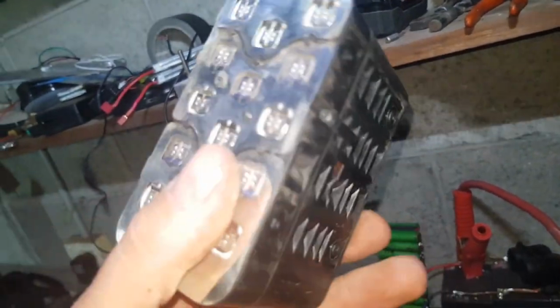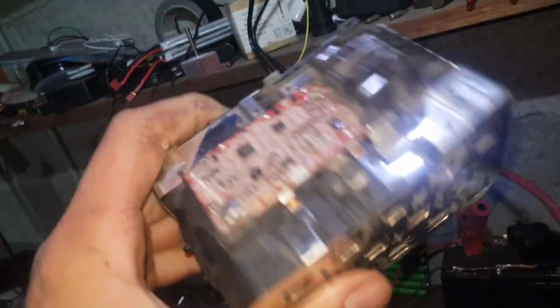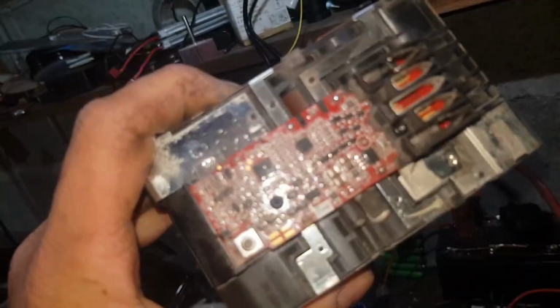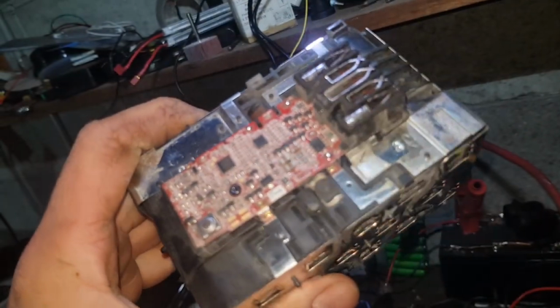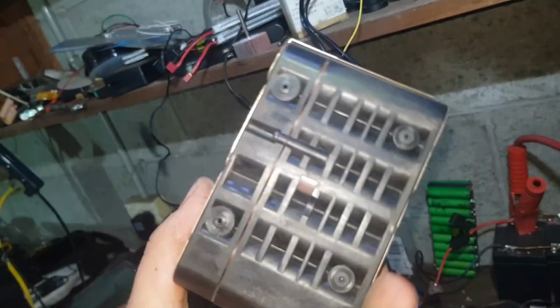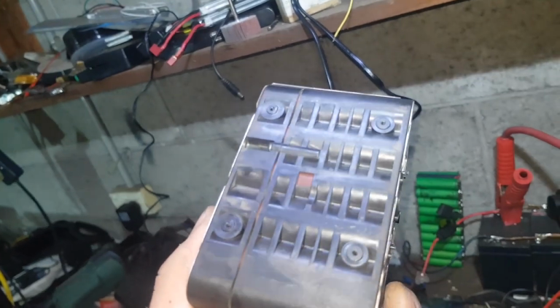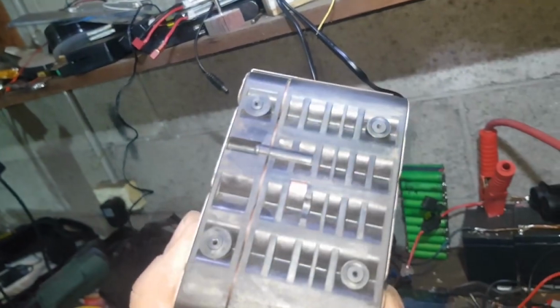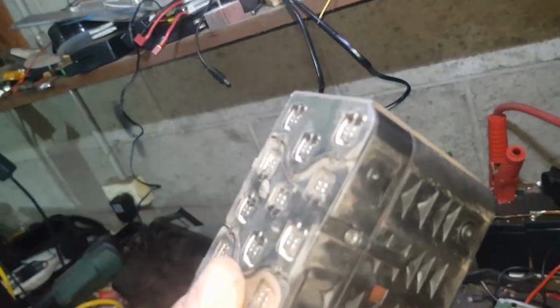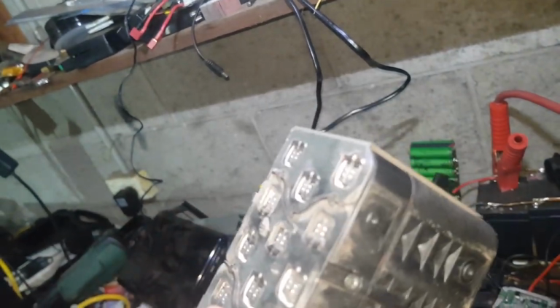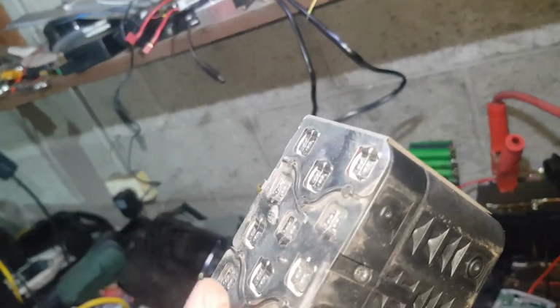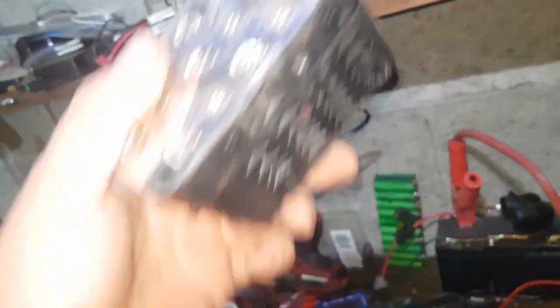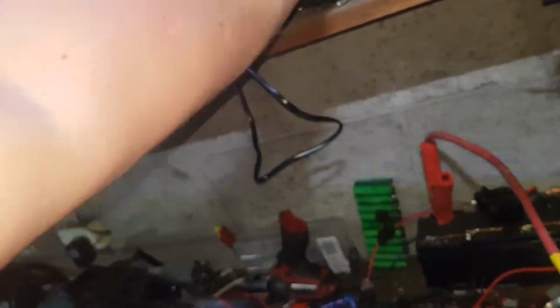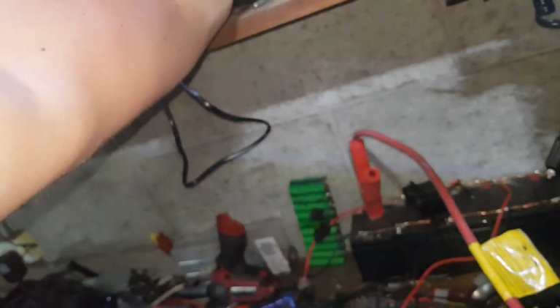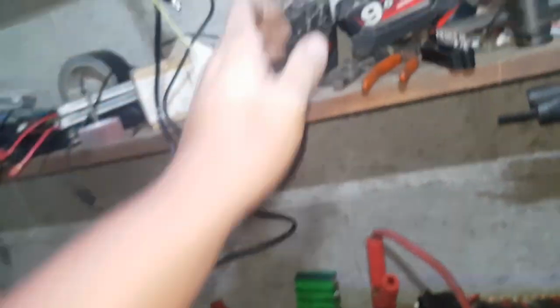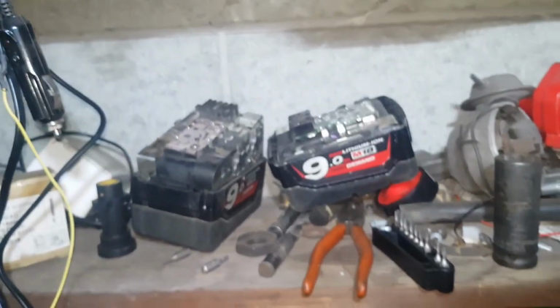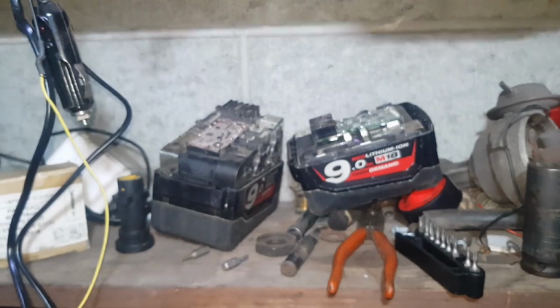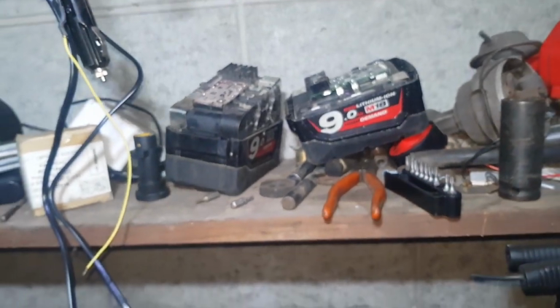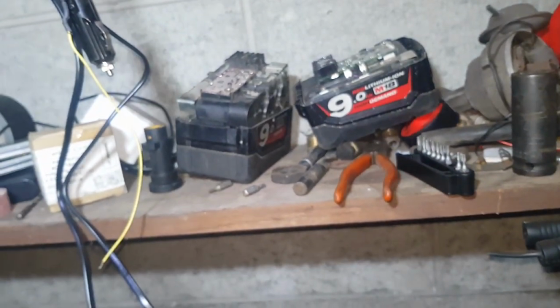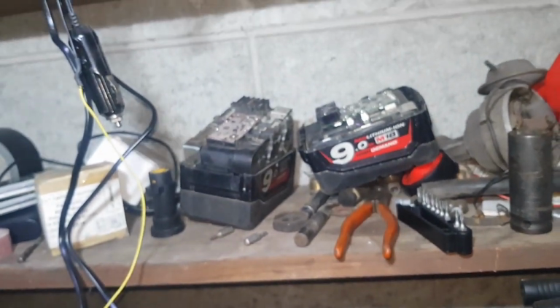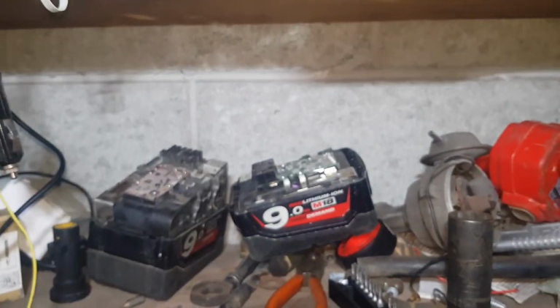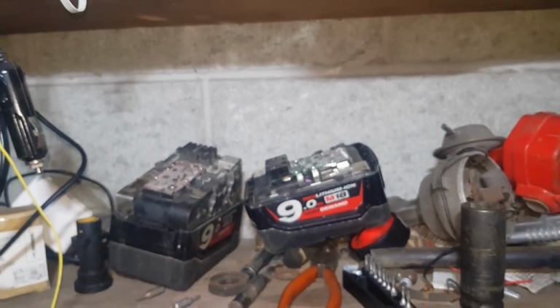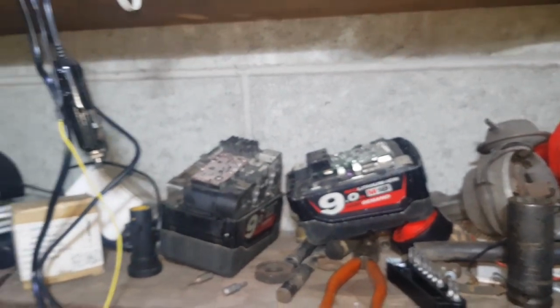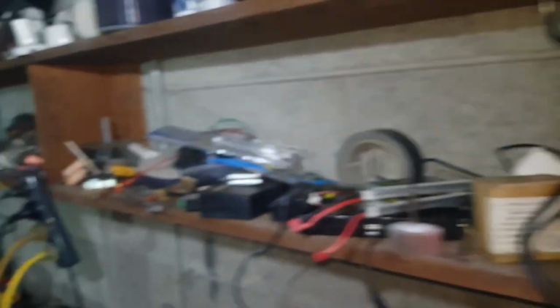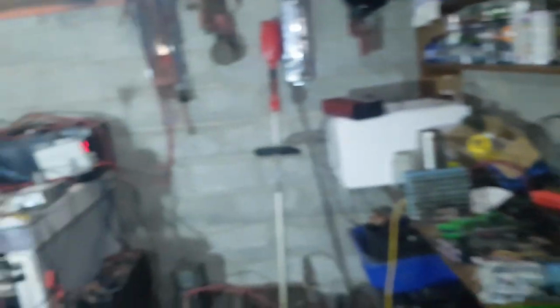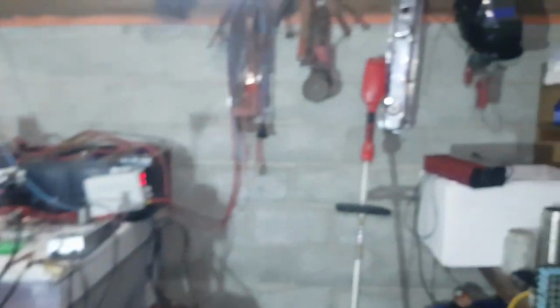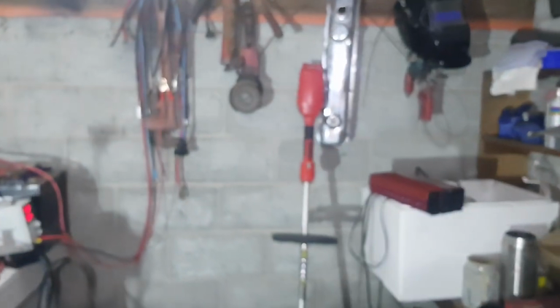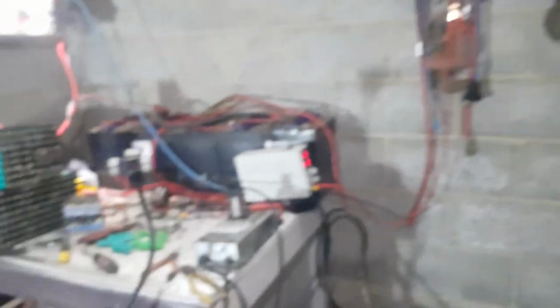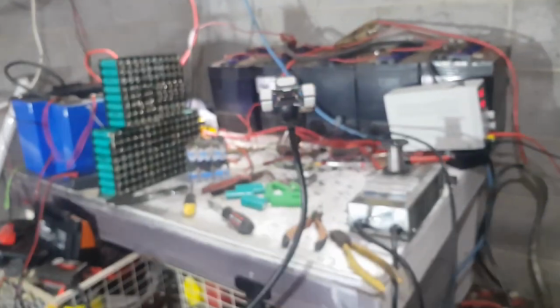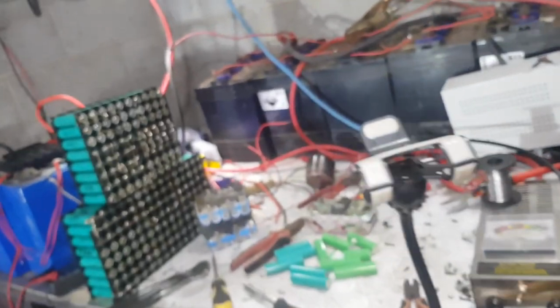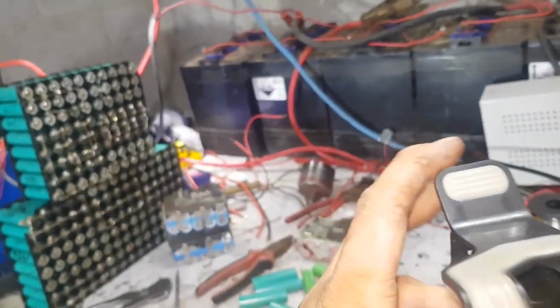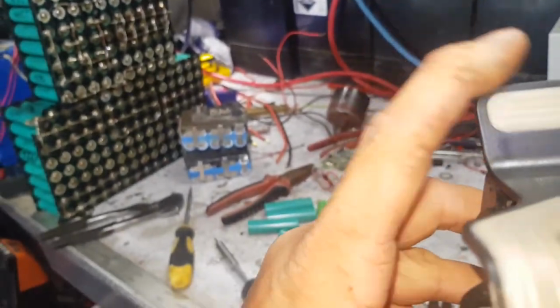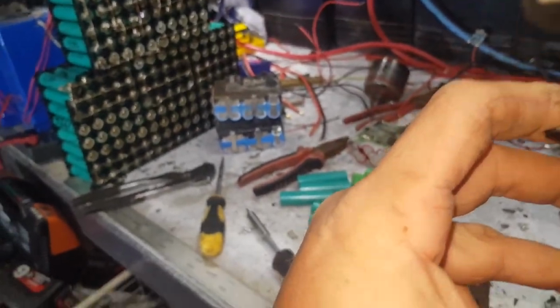I won't build a power wall out of the 20Rs — they're too good, we'll use them for something more important. I'd much rather fix one or two of those and use them in my brush cutter, even if I have to charge it with a lipo charger.